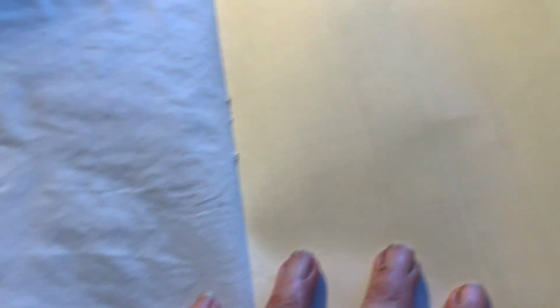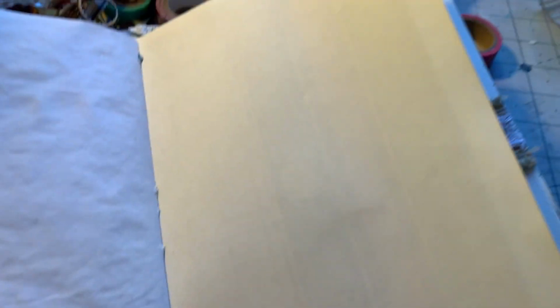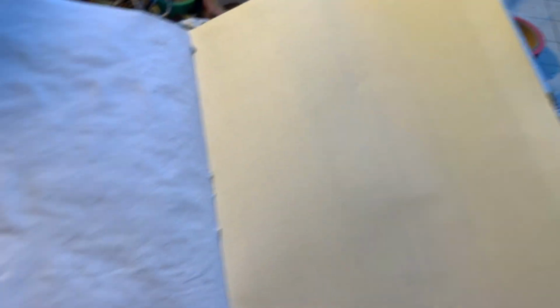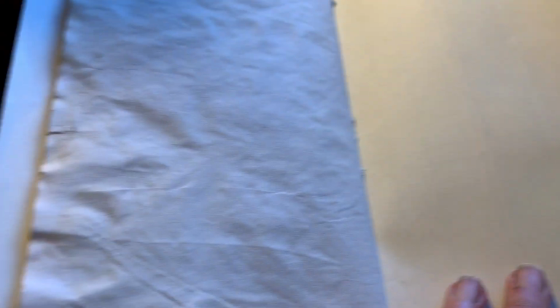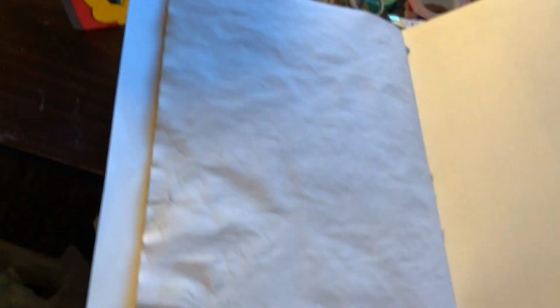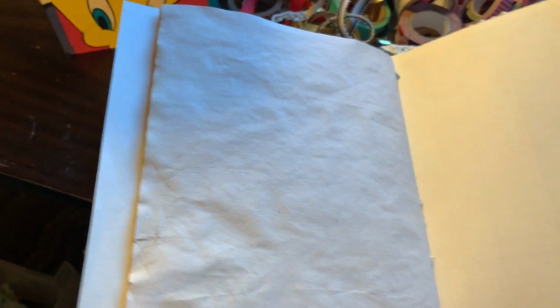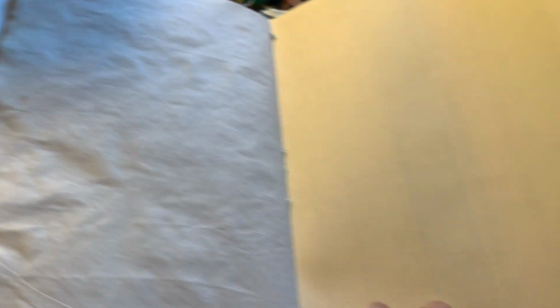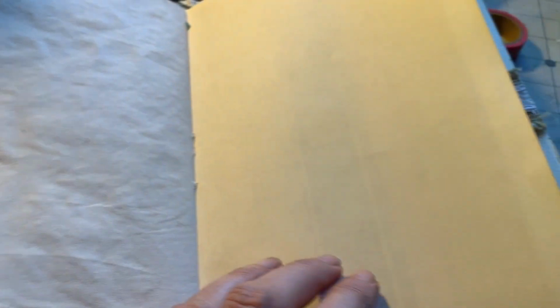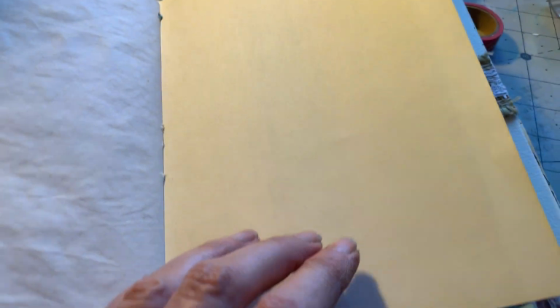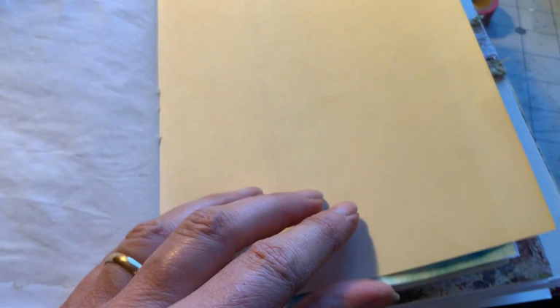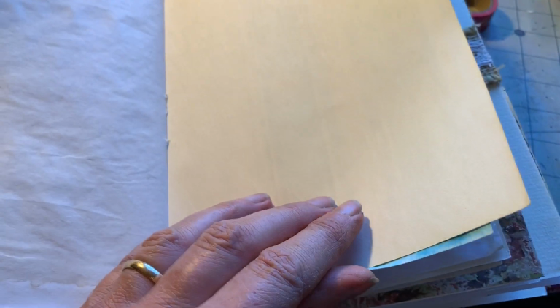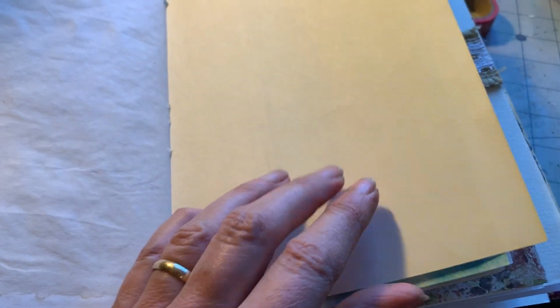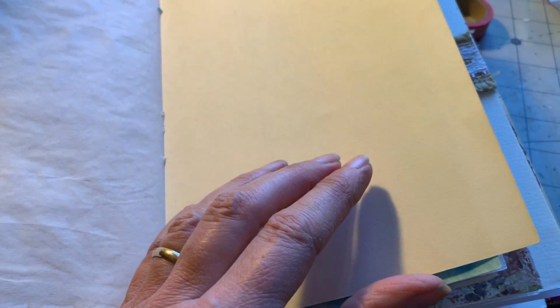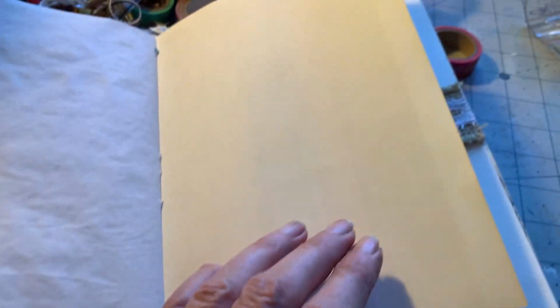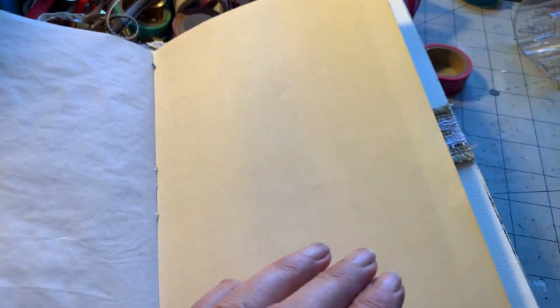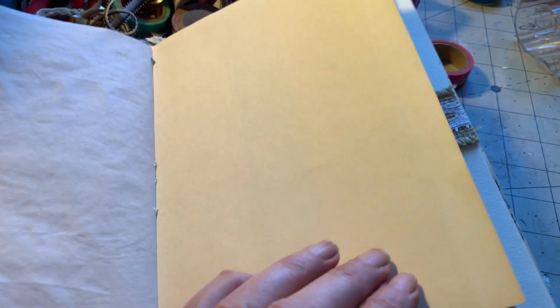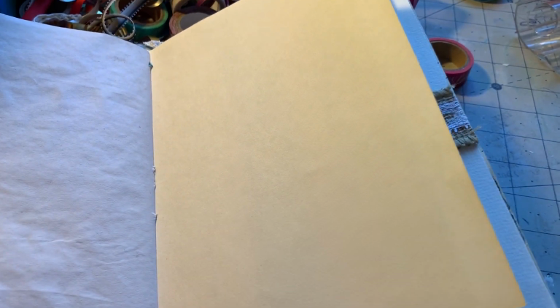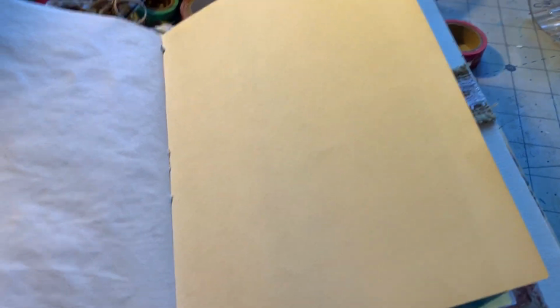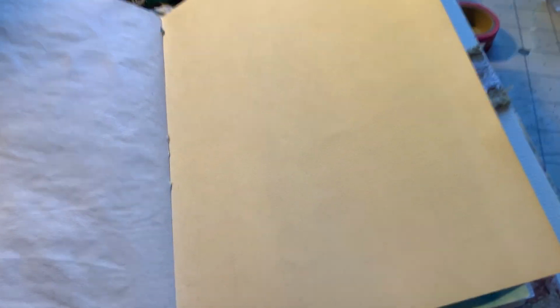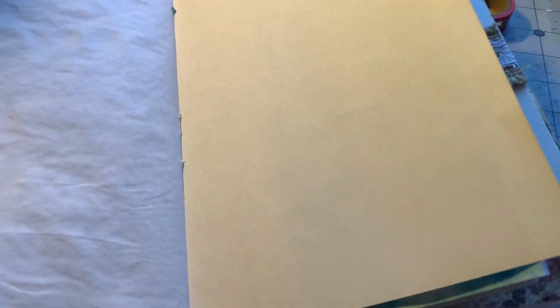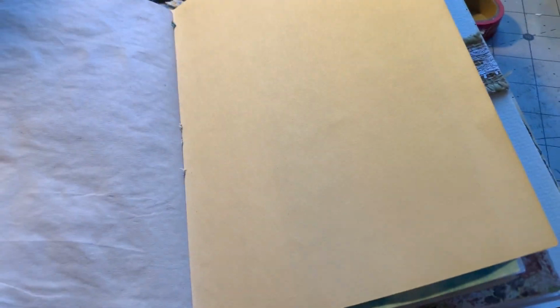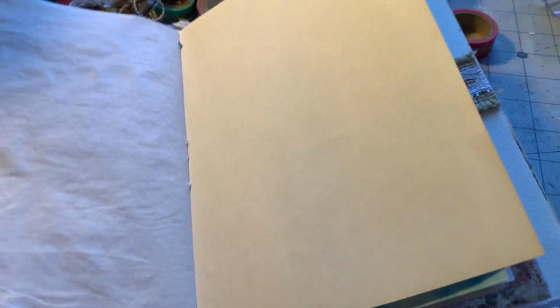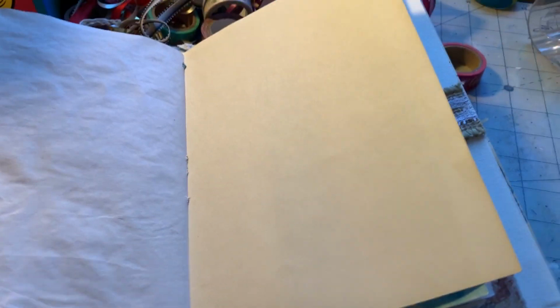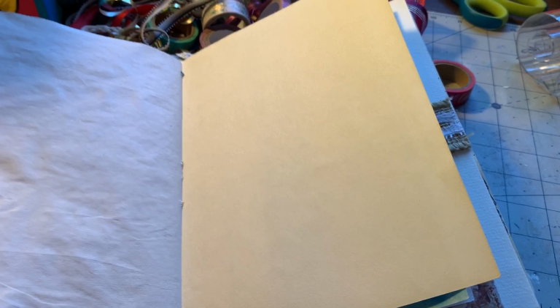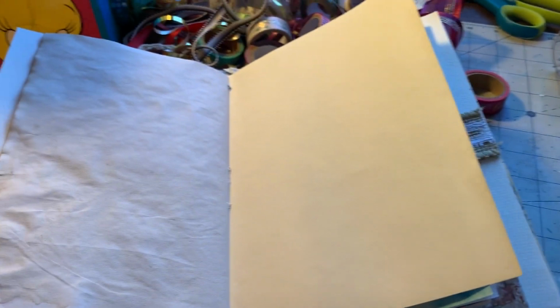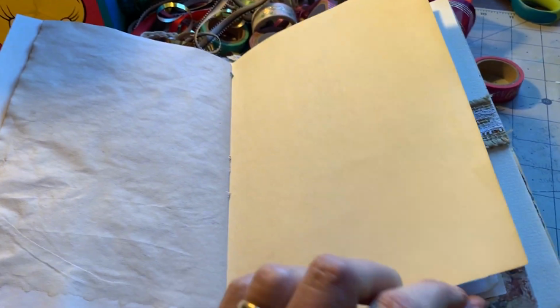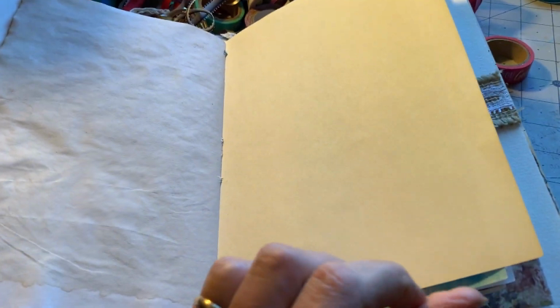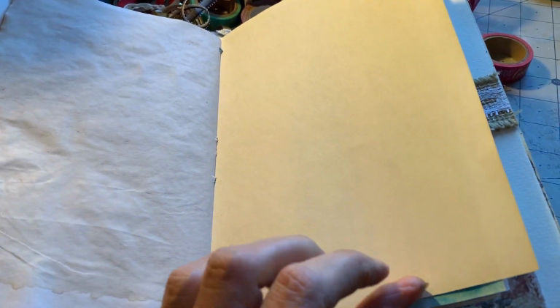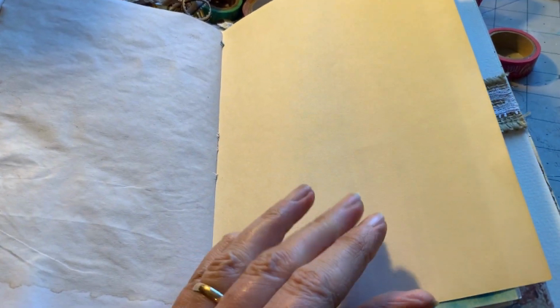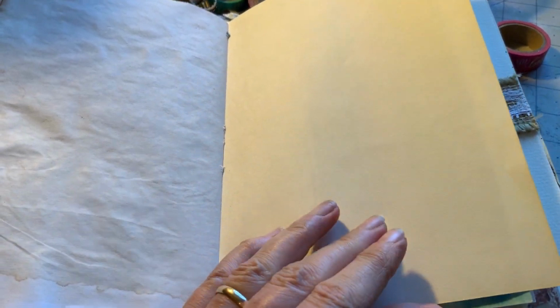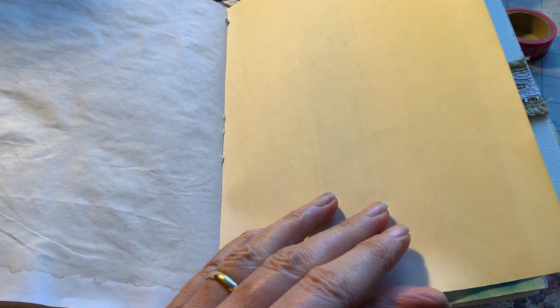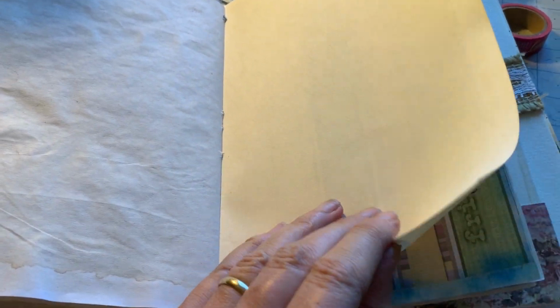And then some more blank pages. I know, pretty boring, huh? Let me see if I can adjust my camera a little better here.